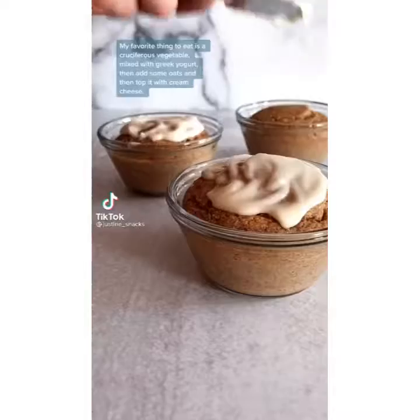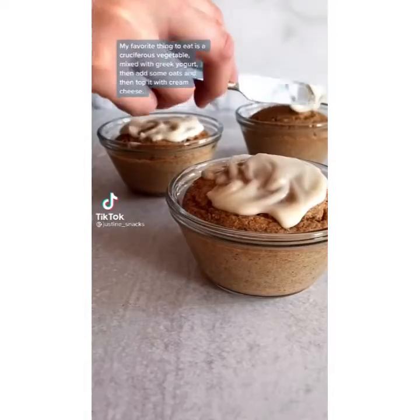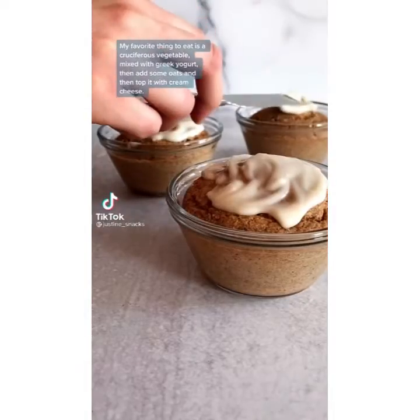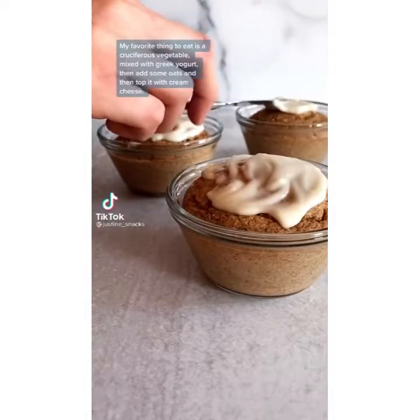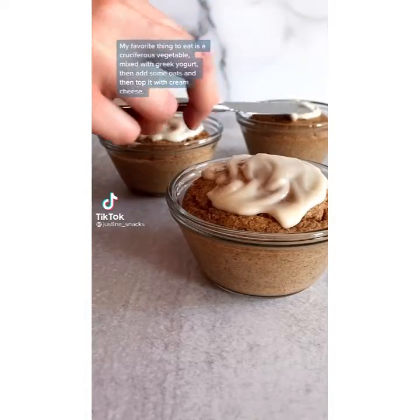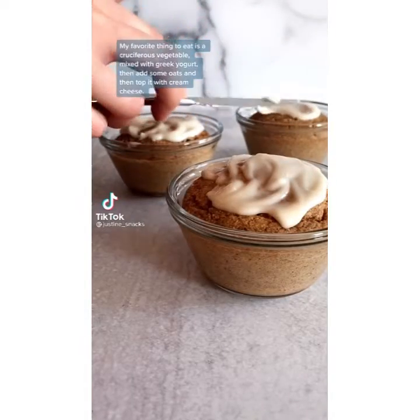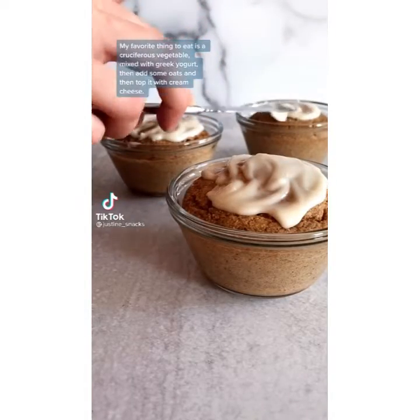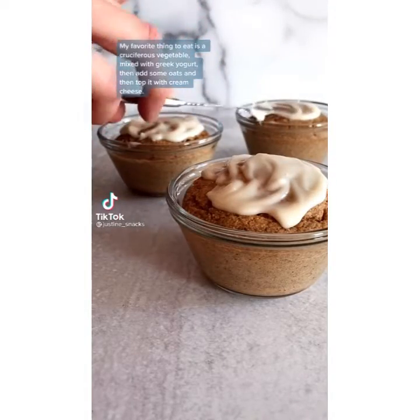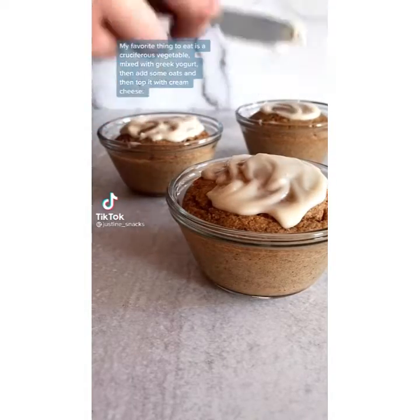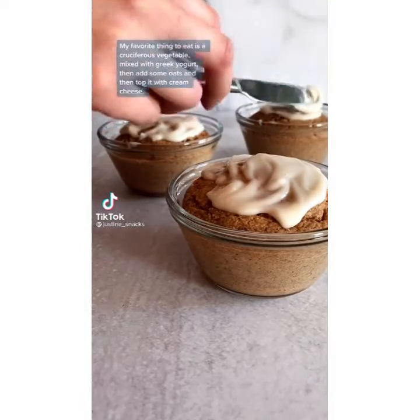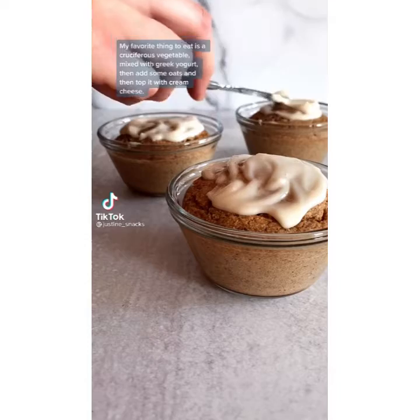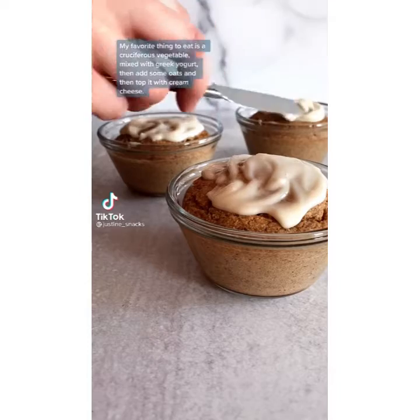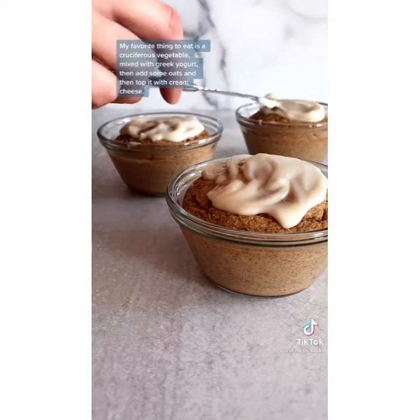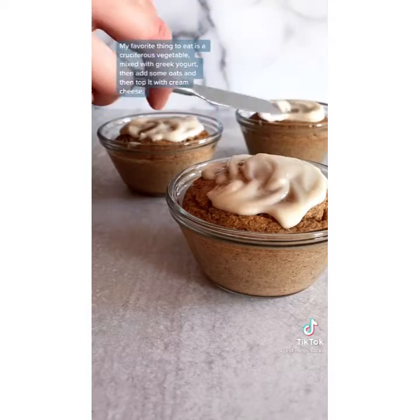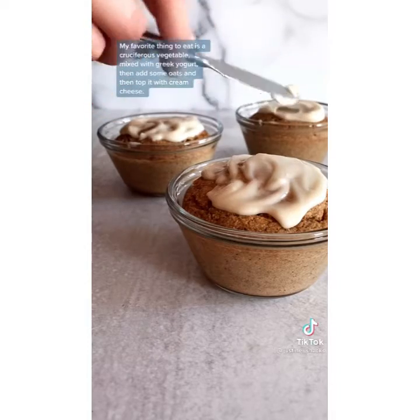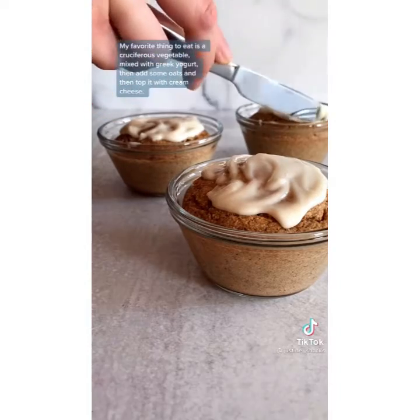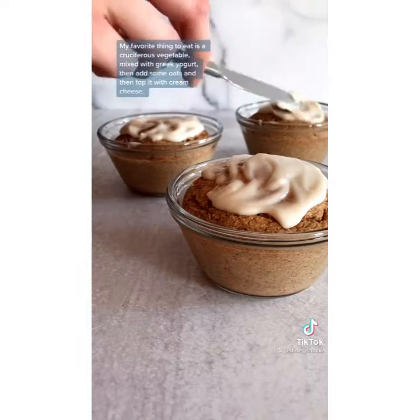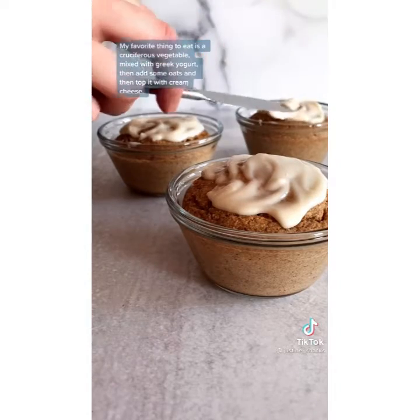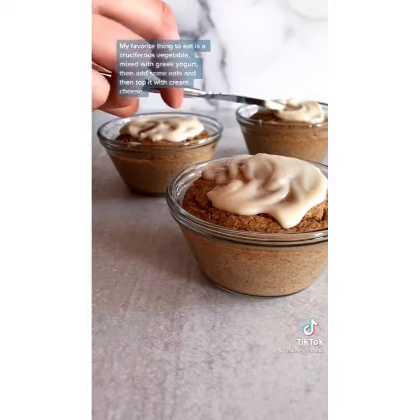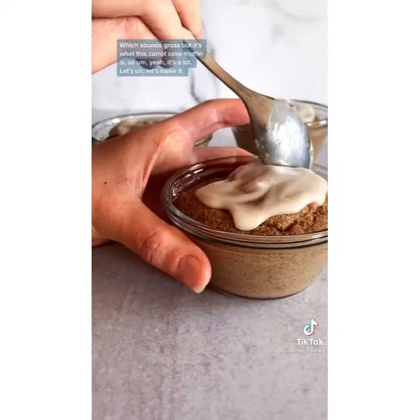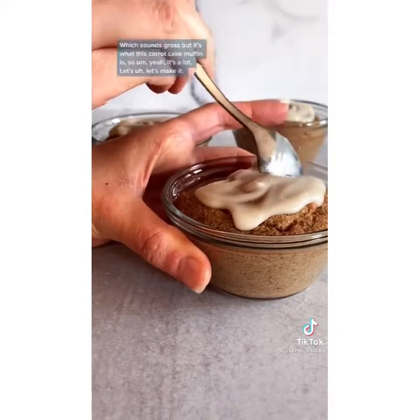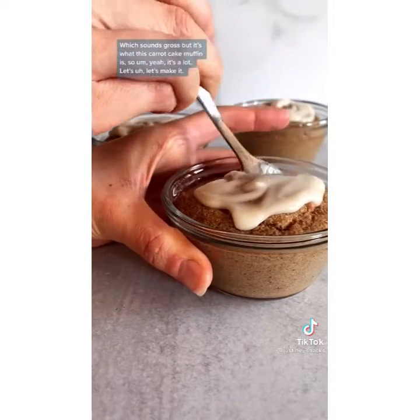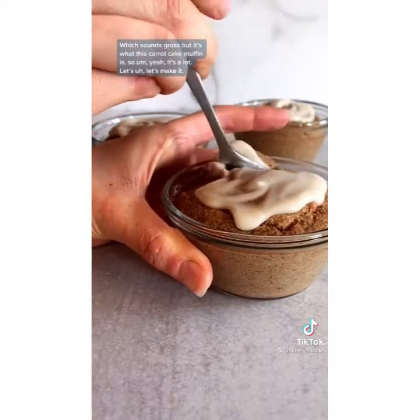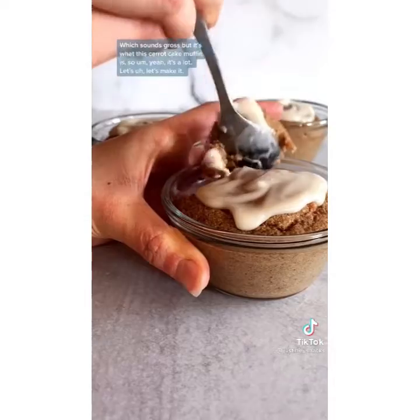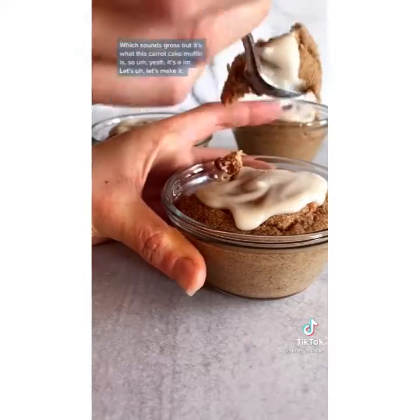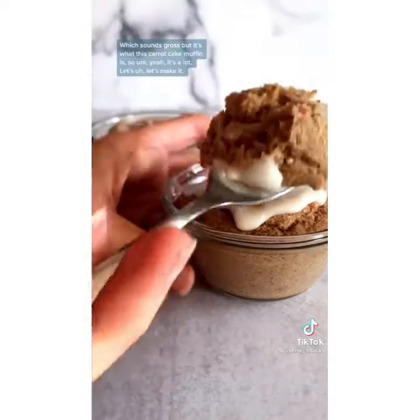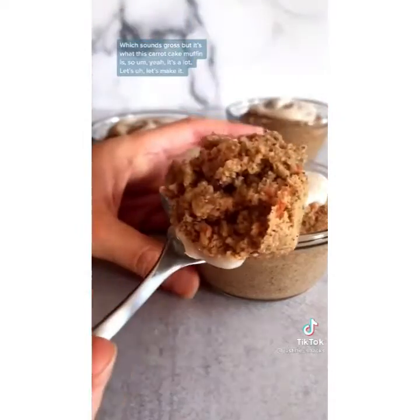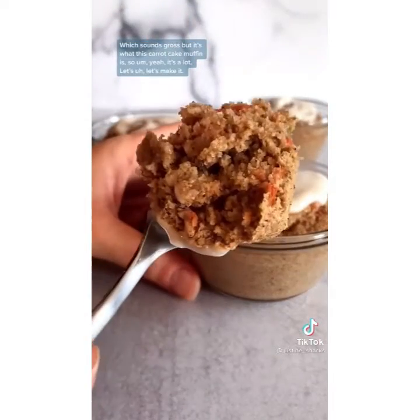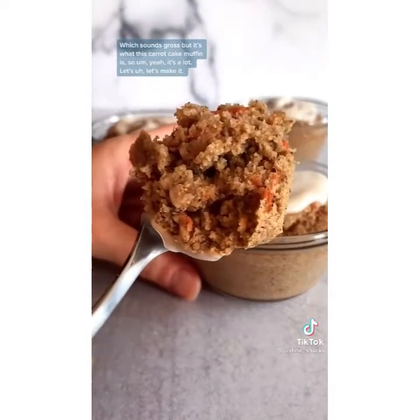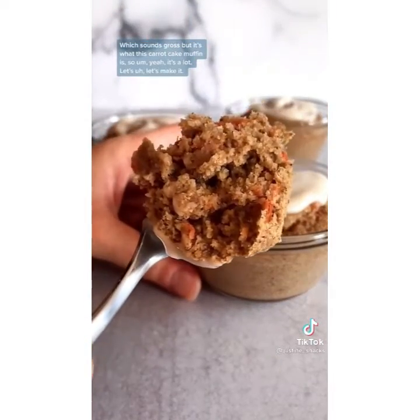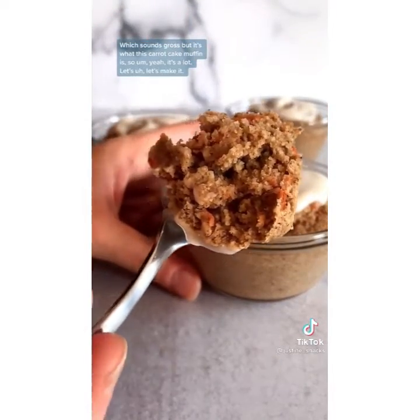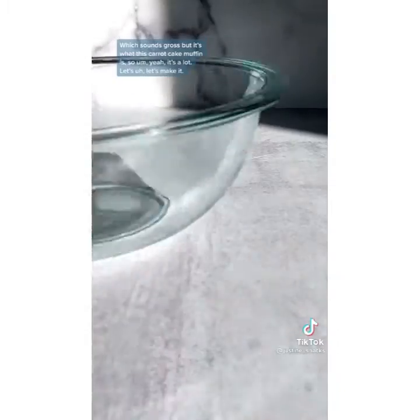My favorite thing to eat is a cruciferous vegetable mixed with Greek yogurt, and then add some oats and top it with cream cheese — which sounds gross, but it's what this carrot cake muffin is. So yeah, it's a lot. Let's make it.